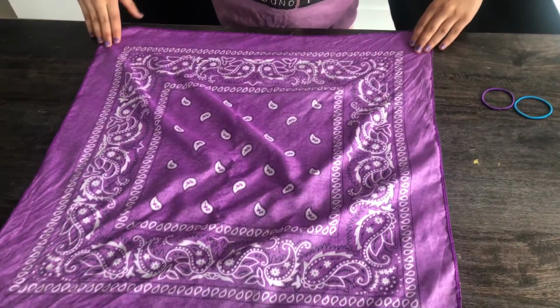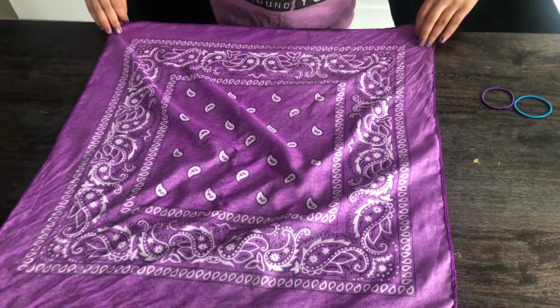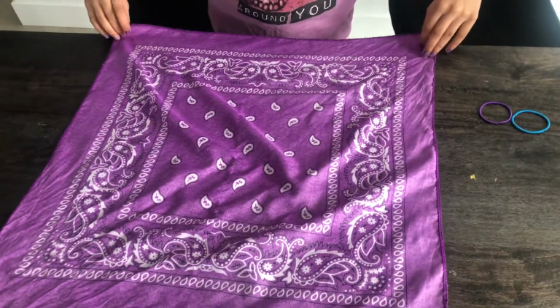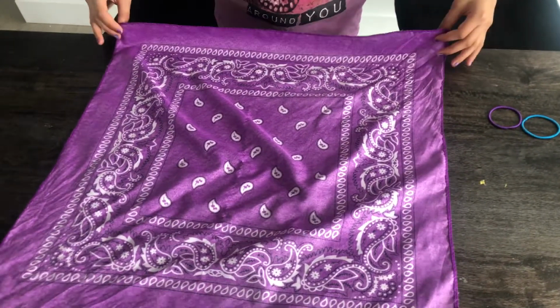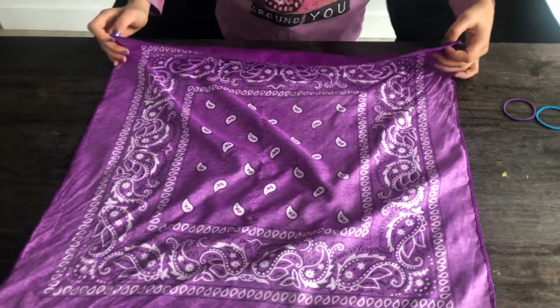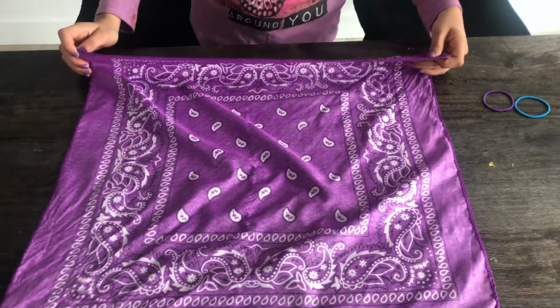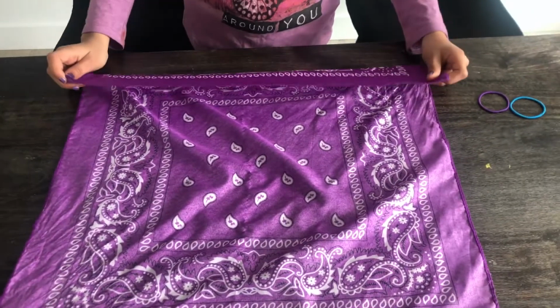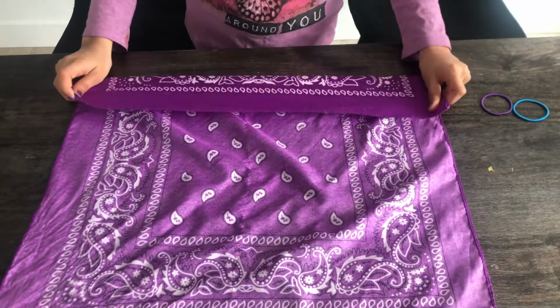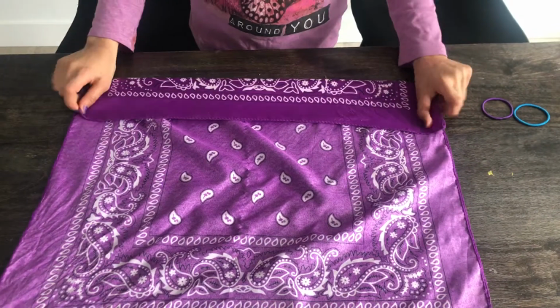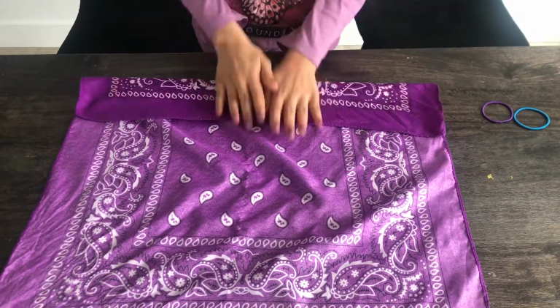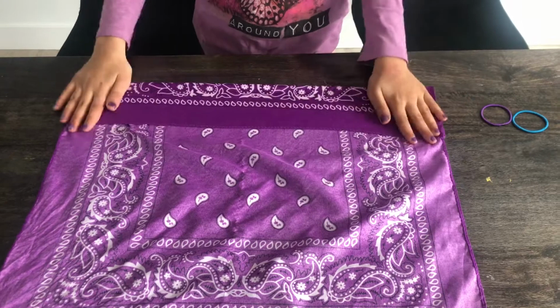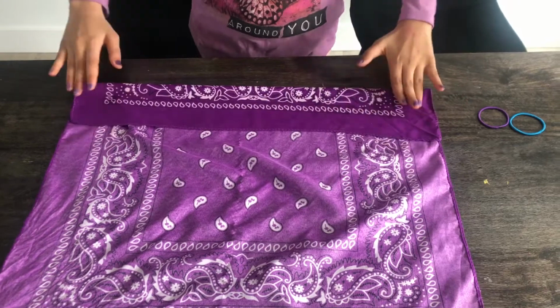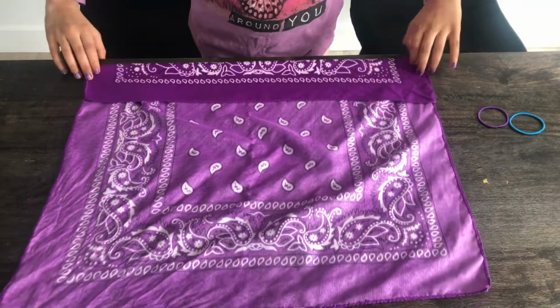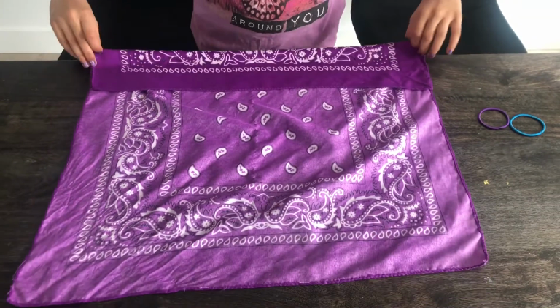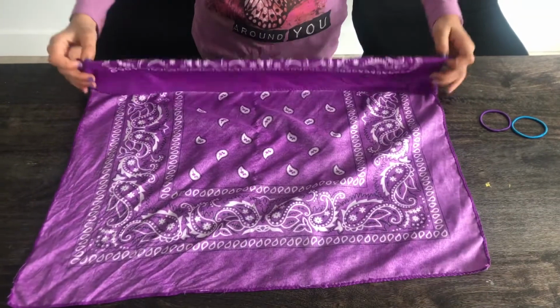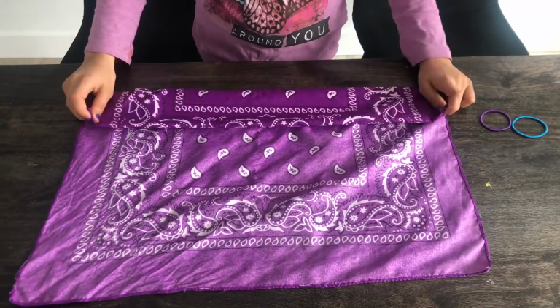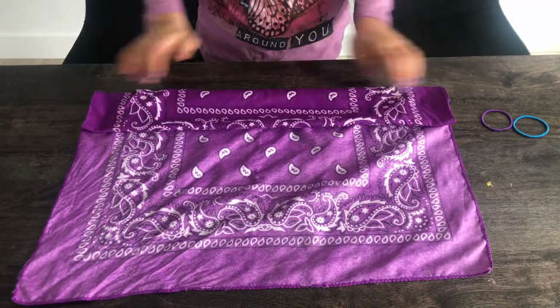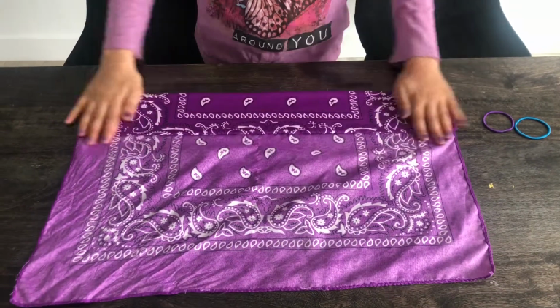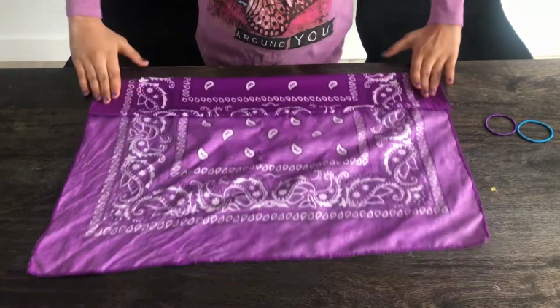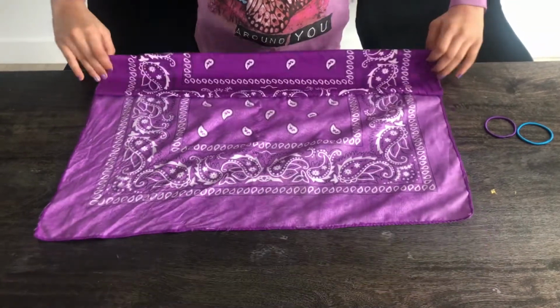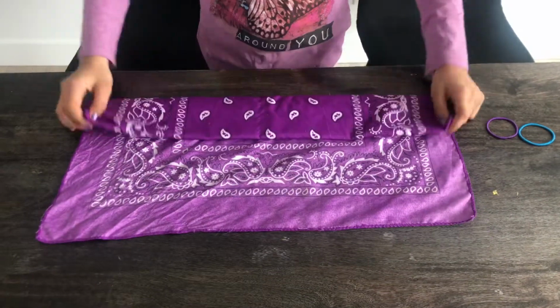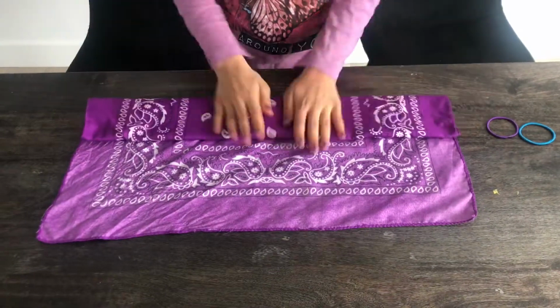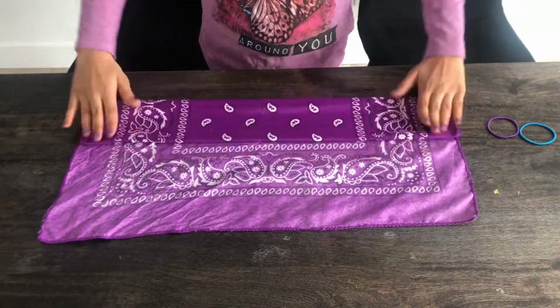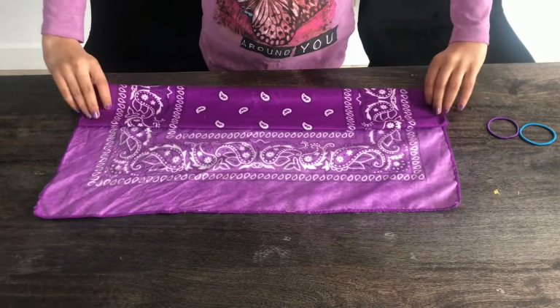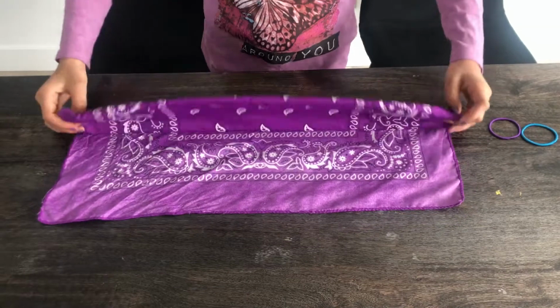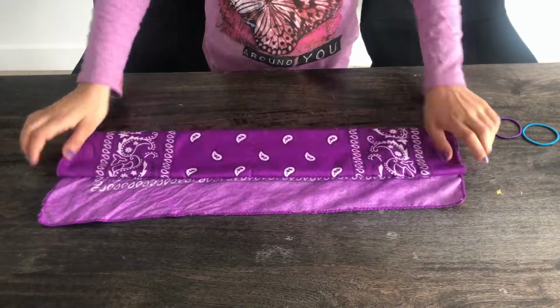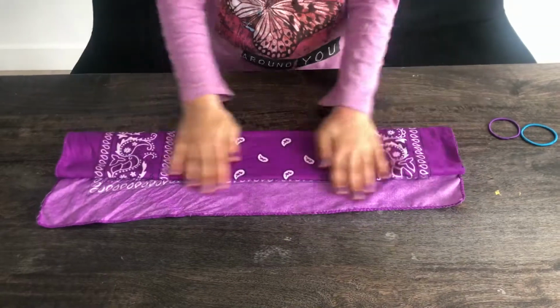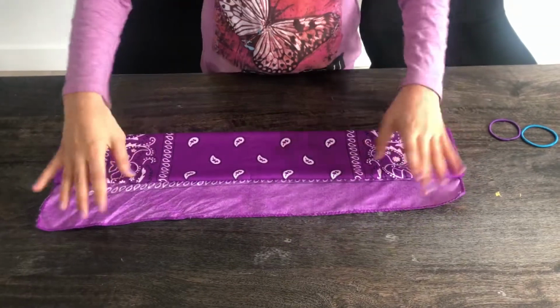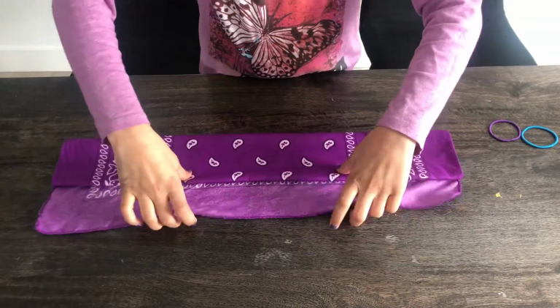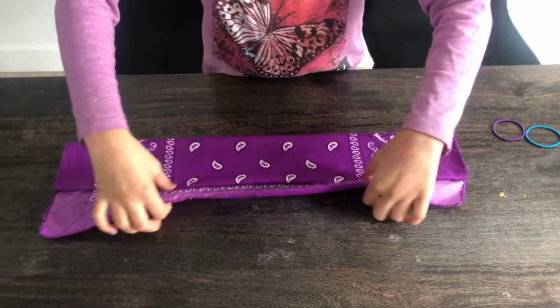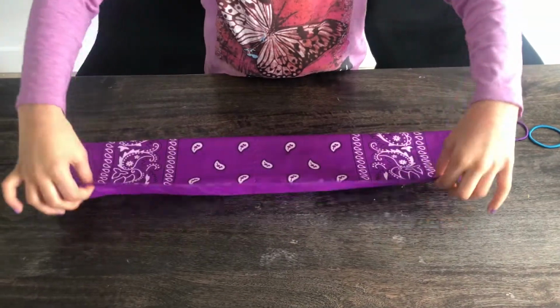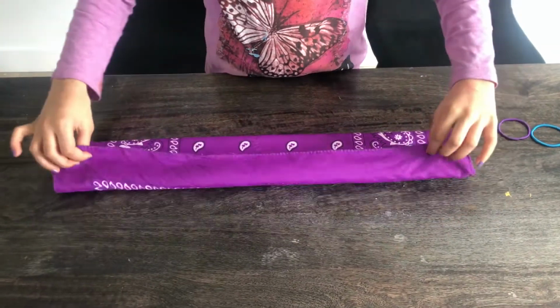You're going to start by taking the bottom and folding it up, and you're going to do that till it's all the way to the top. Now you're going to fold this part down.